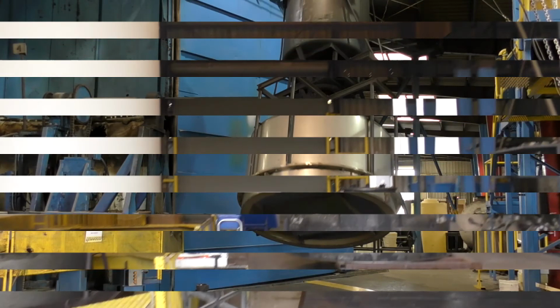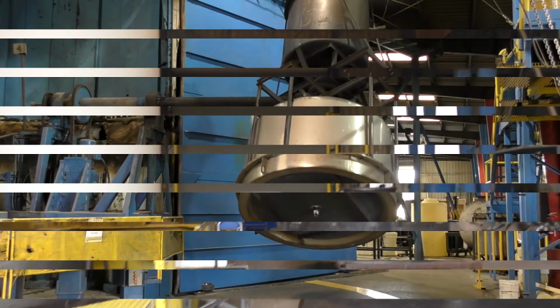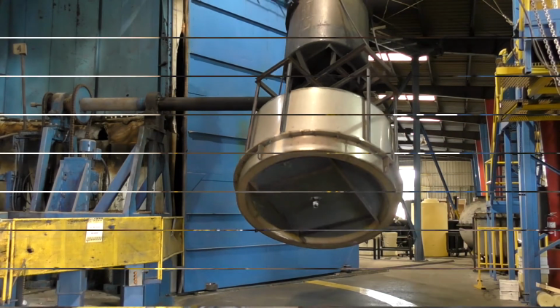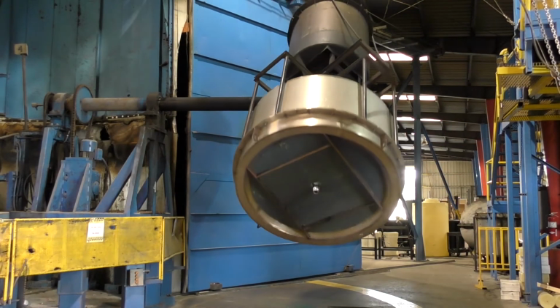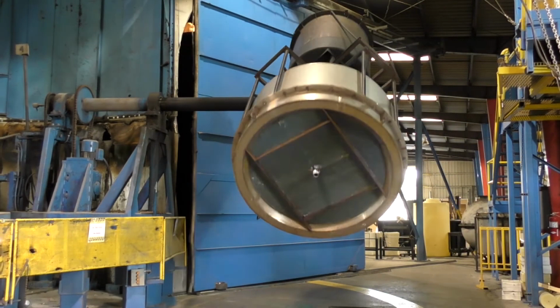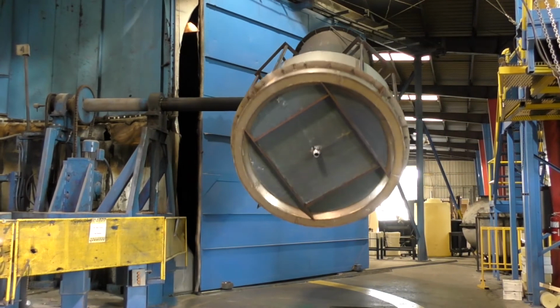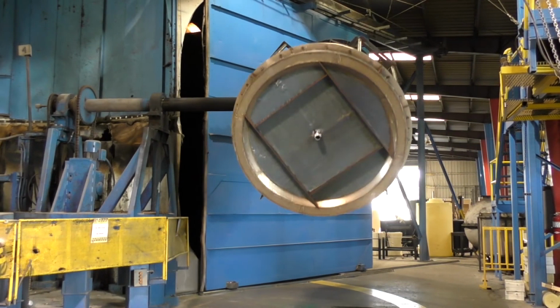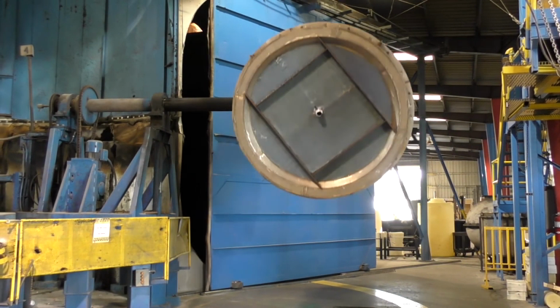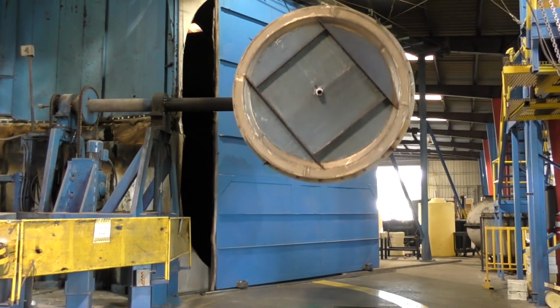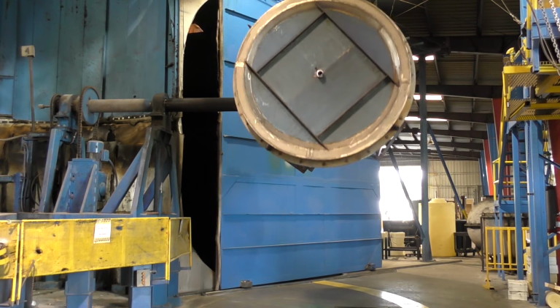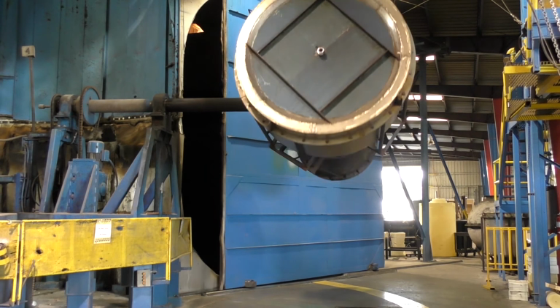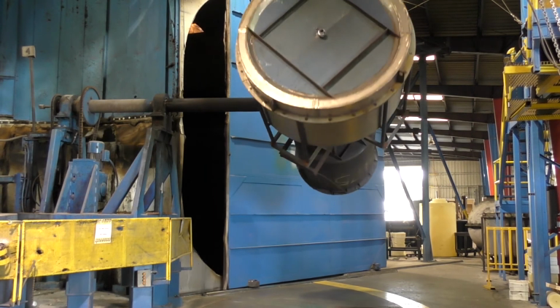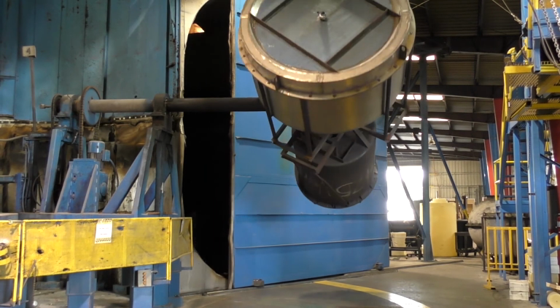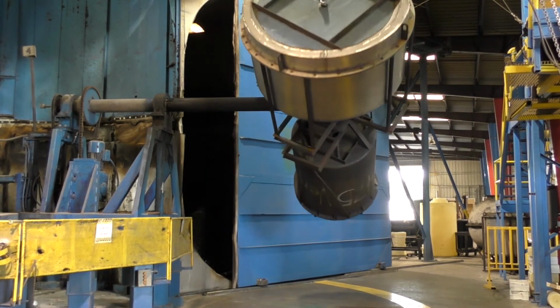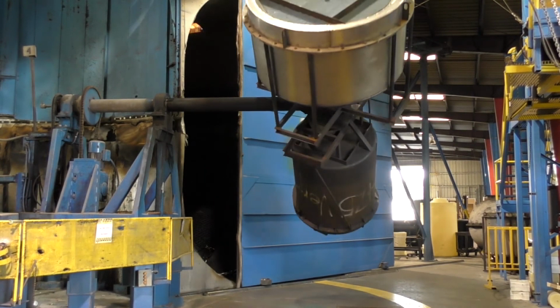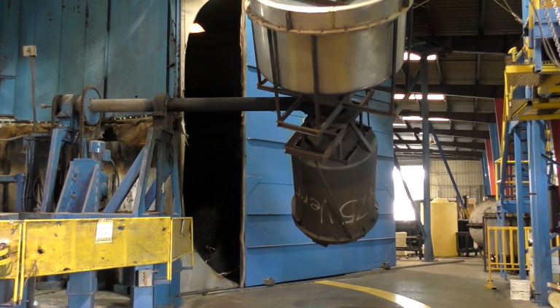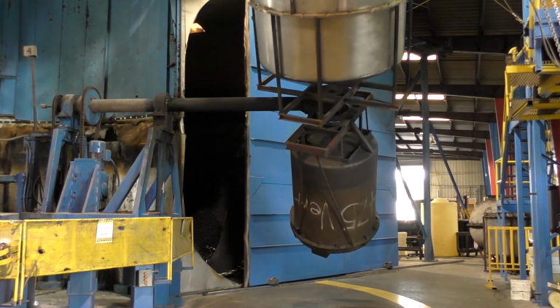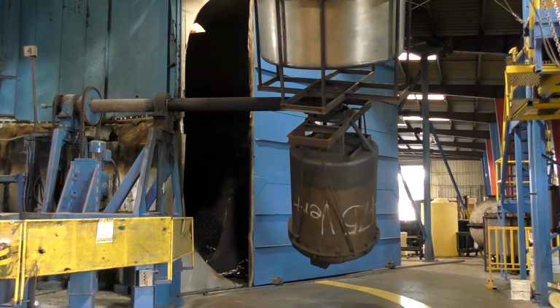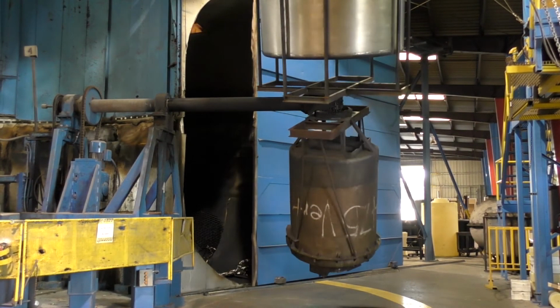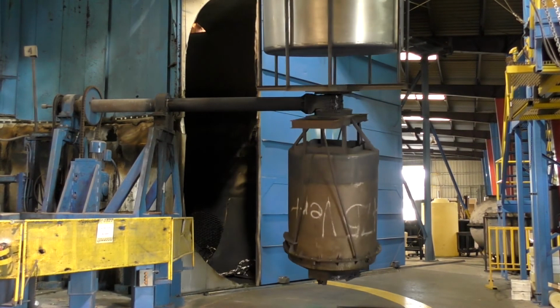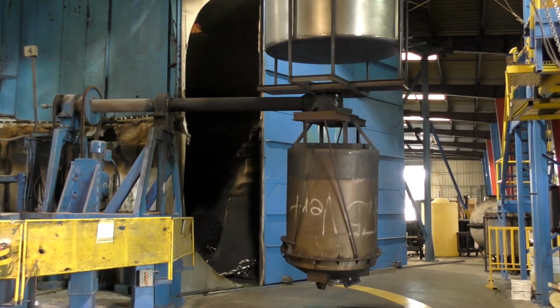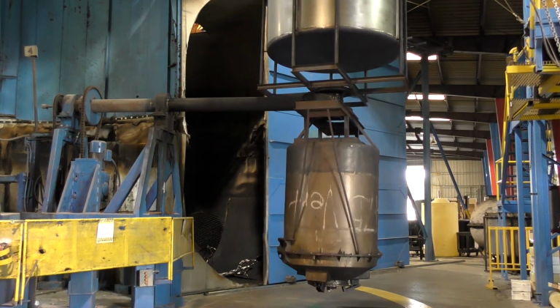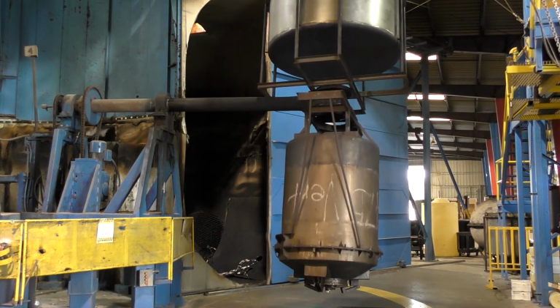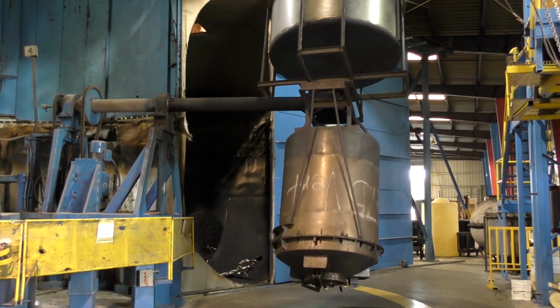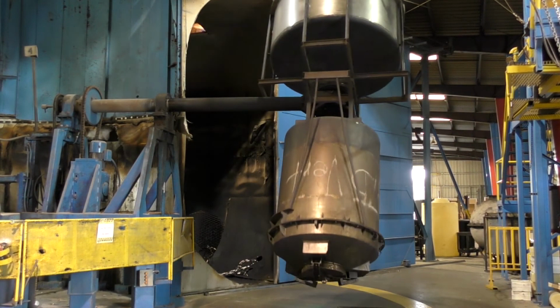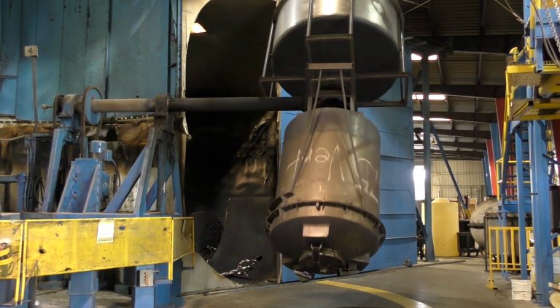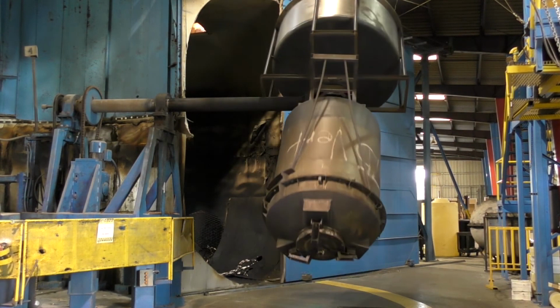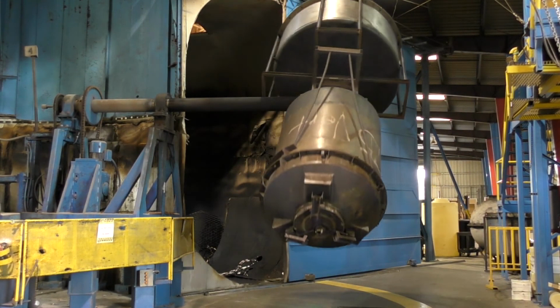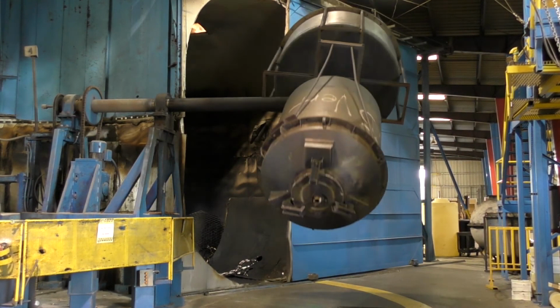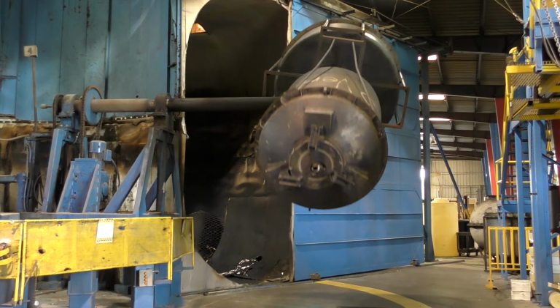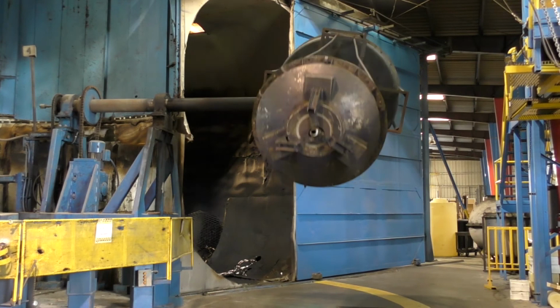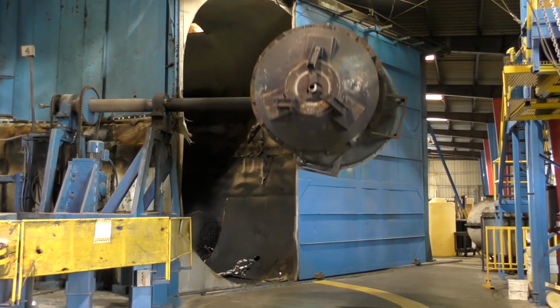This is a four-arm machine, also known as an independent arm machine. Poly Processing molds small tanks and custom parts on this oven.